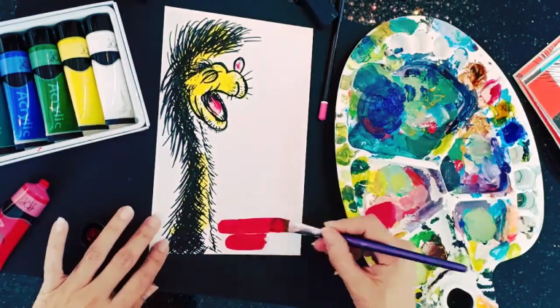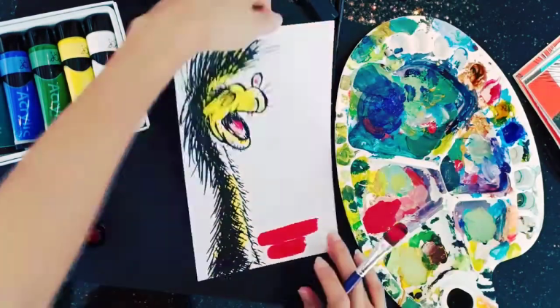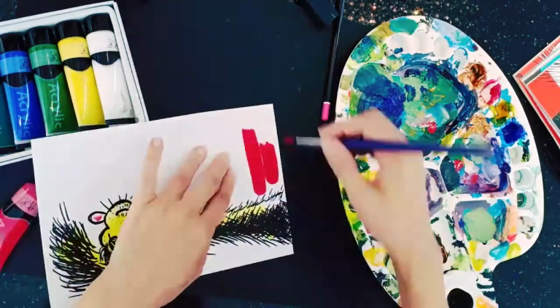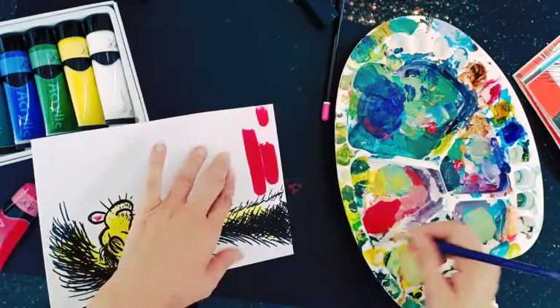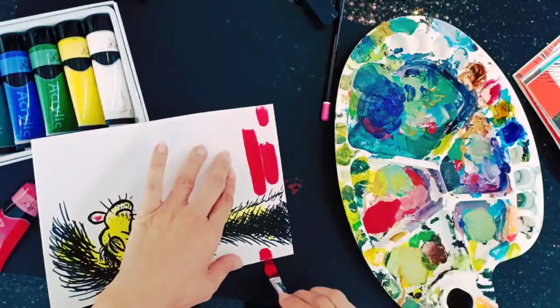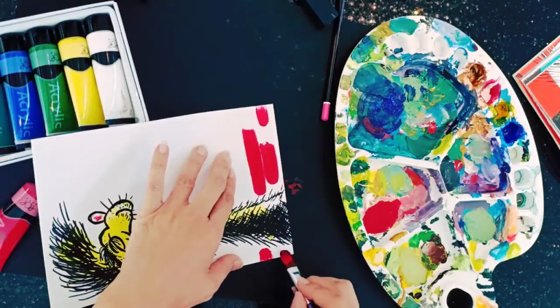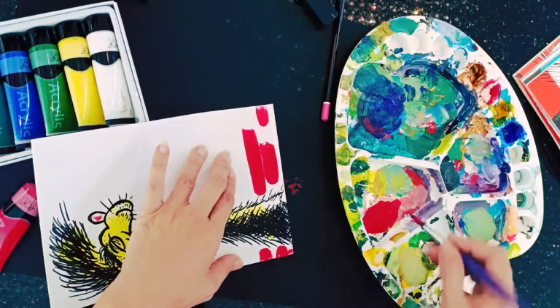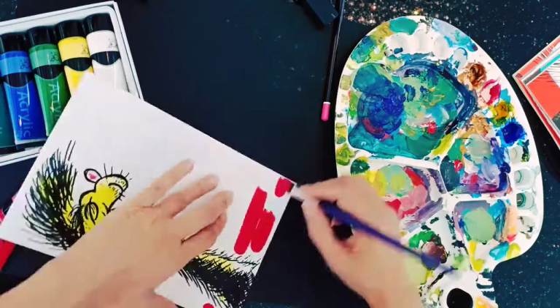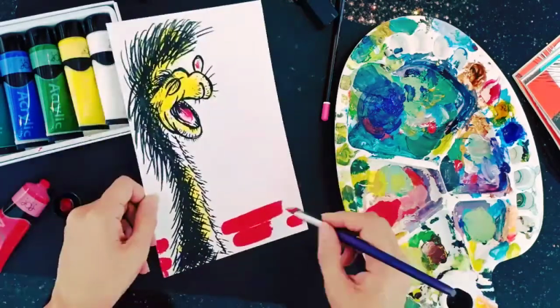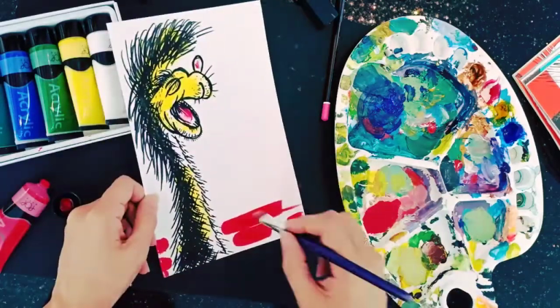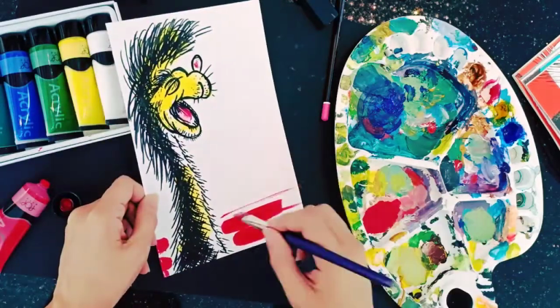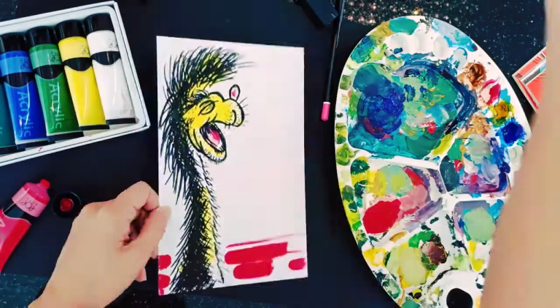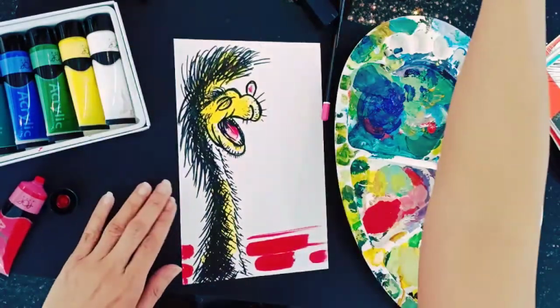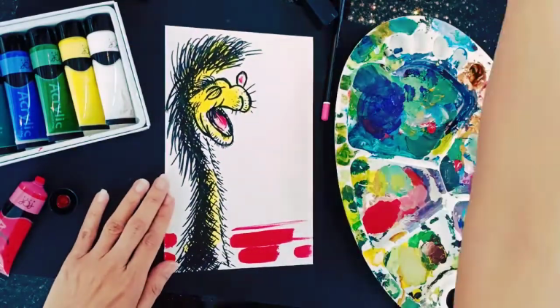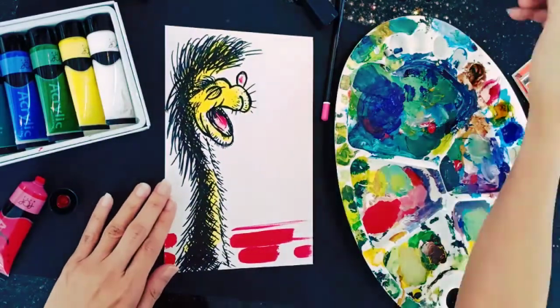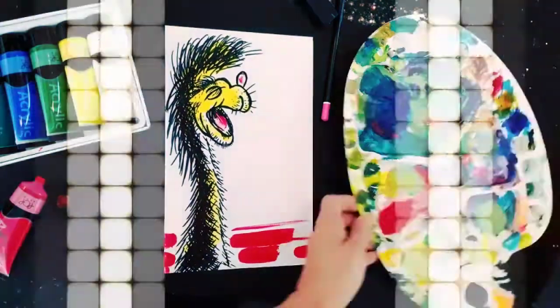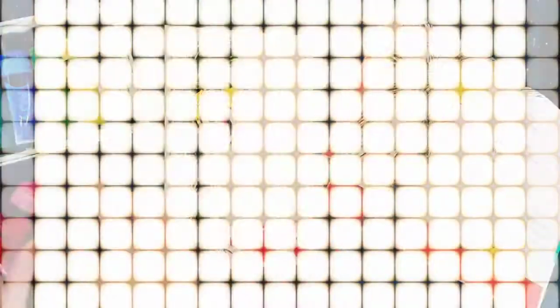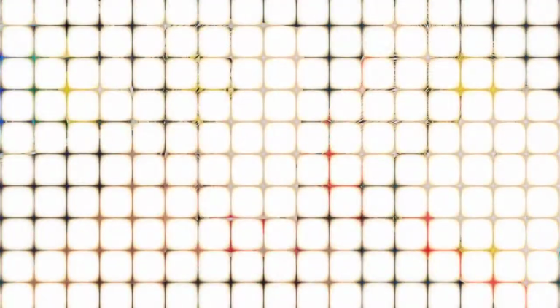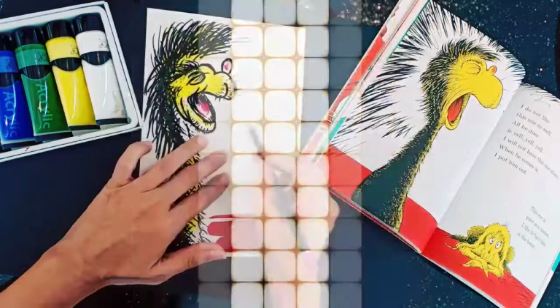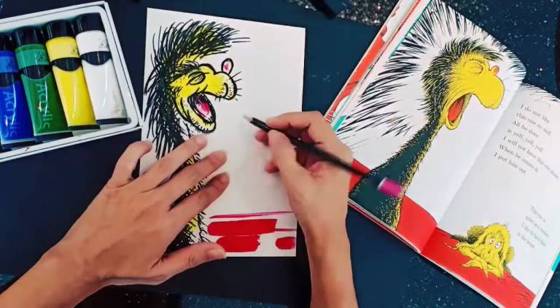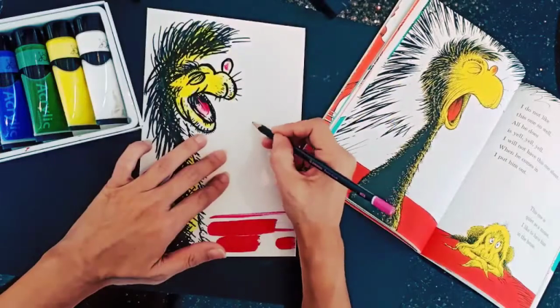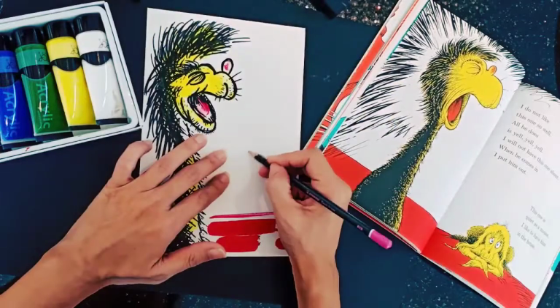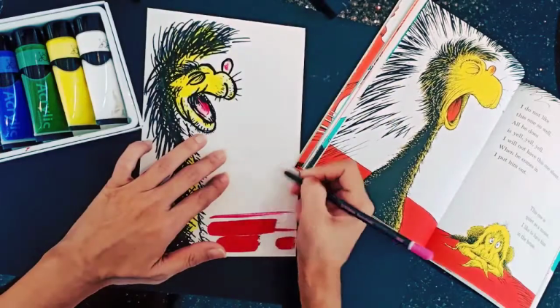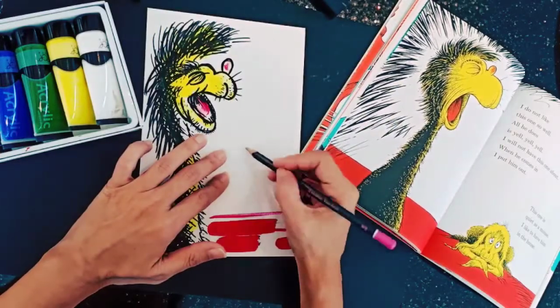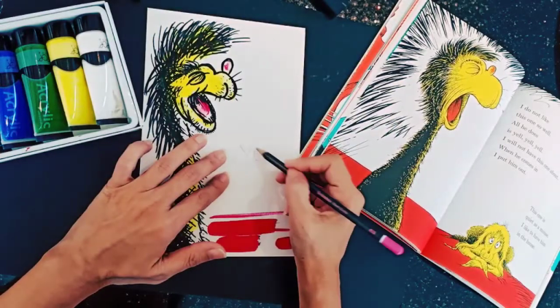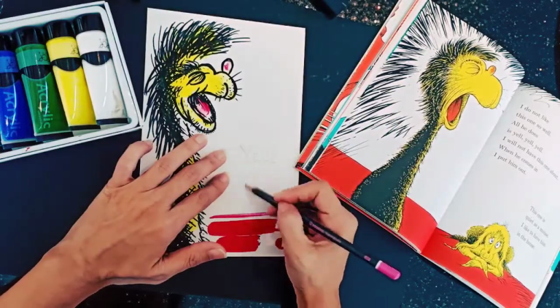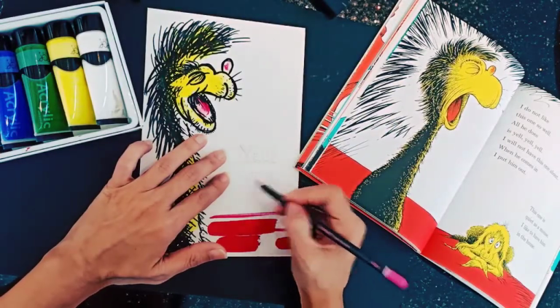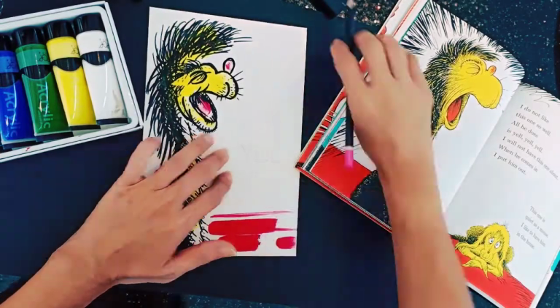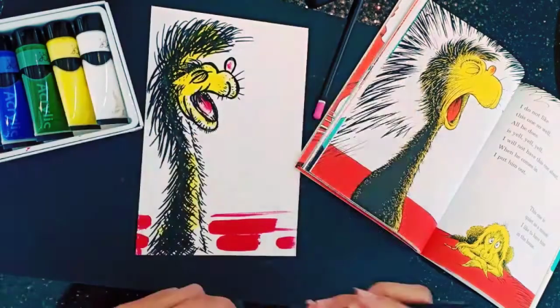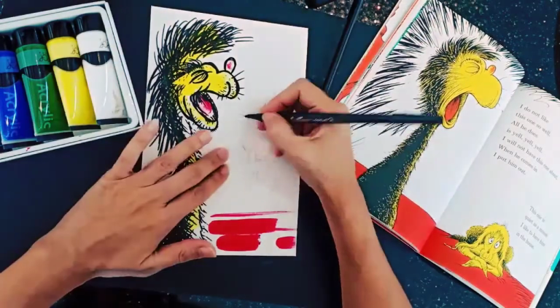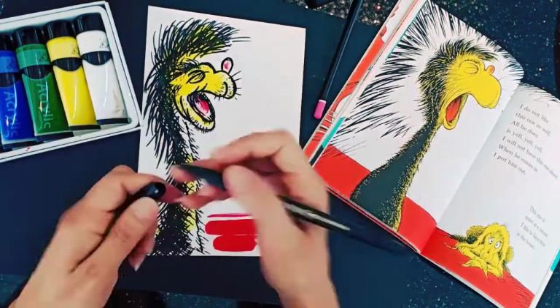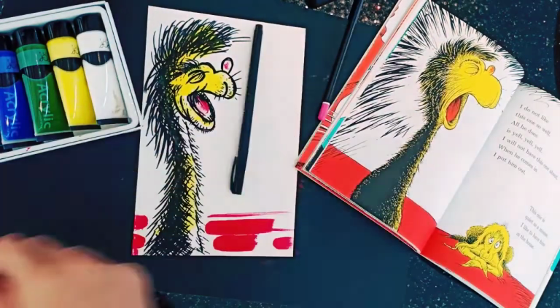Once your yelling creature is ready, add a background. Mine is red, and I use simple, bold strokes. Now you will need to add the chosen phrase, which is: all he does is yell, yell, yell.